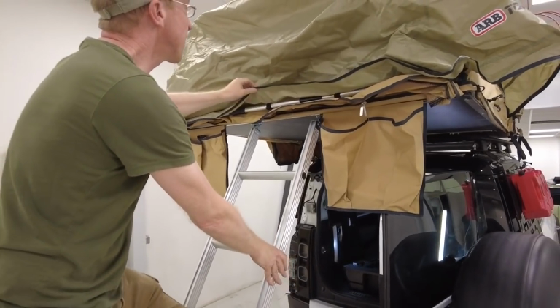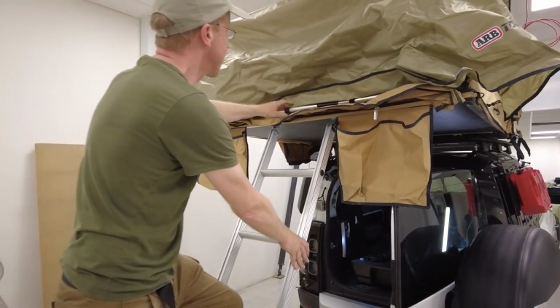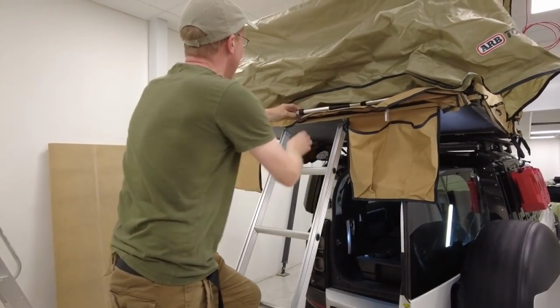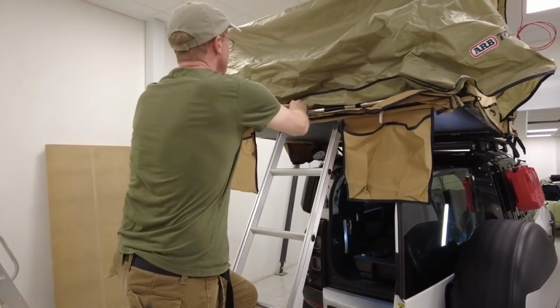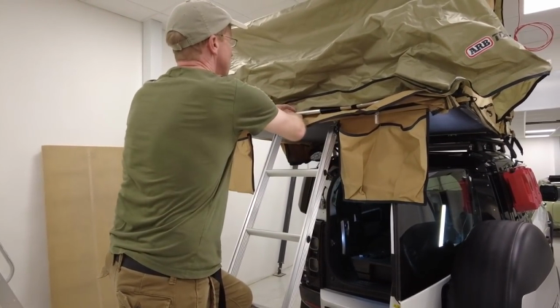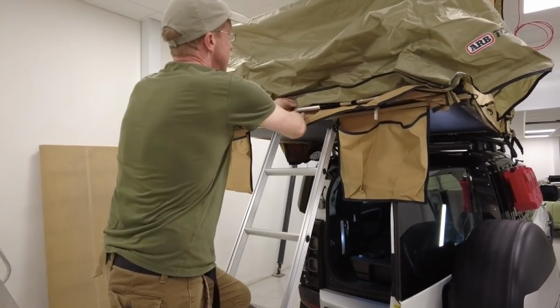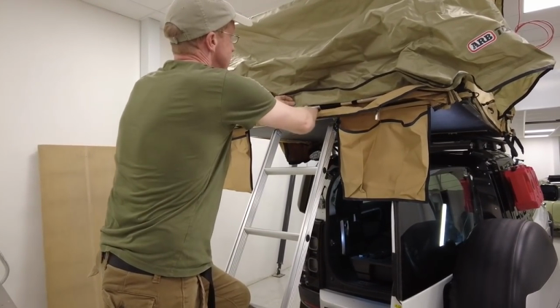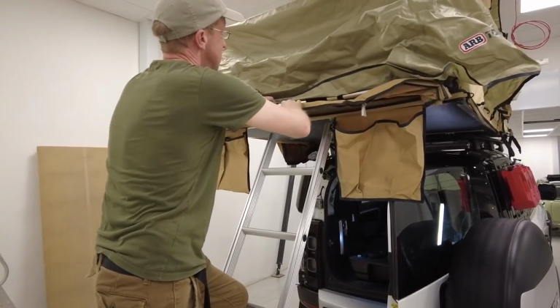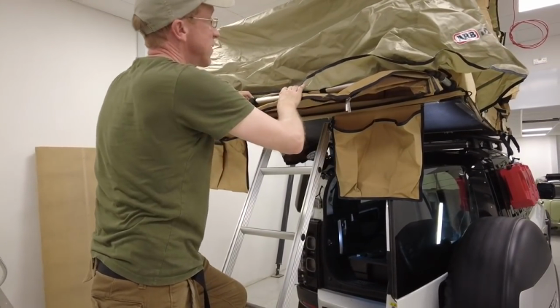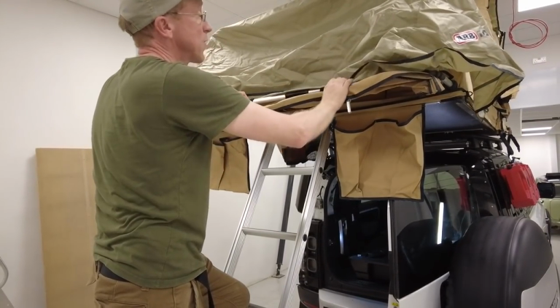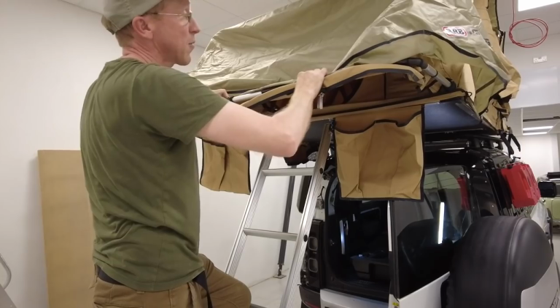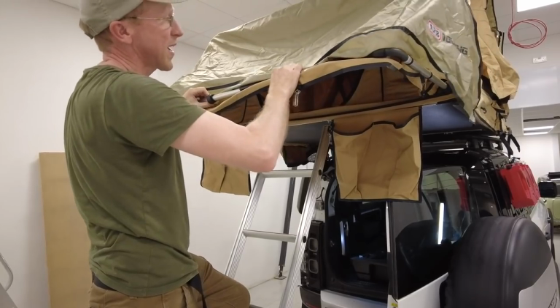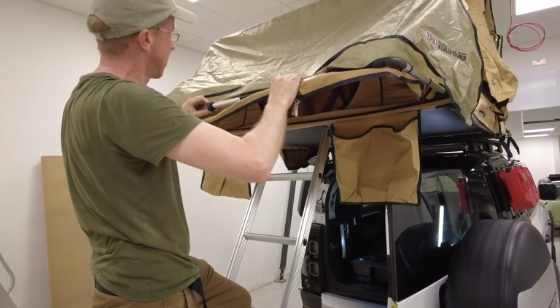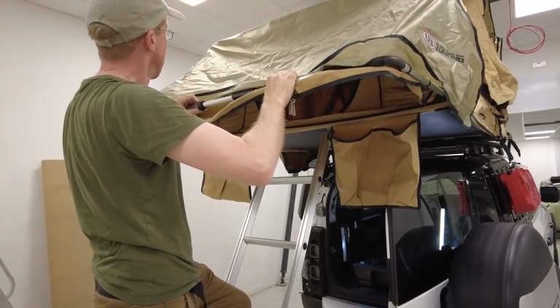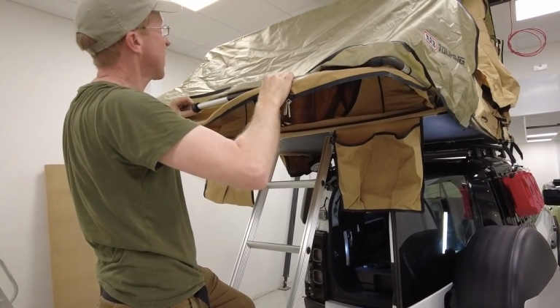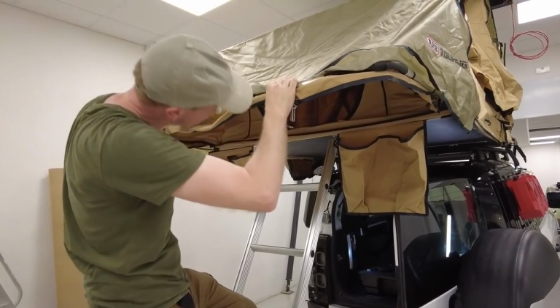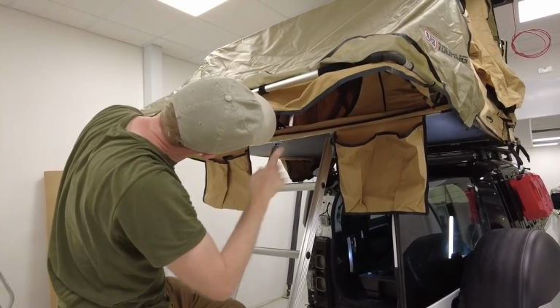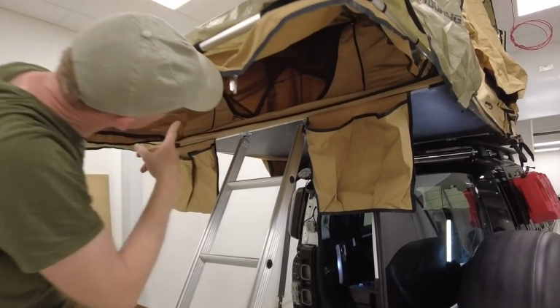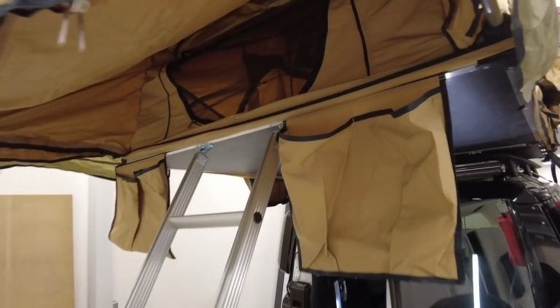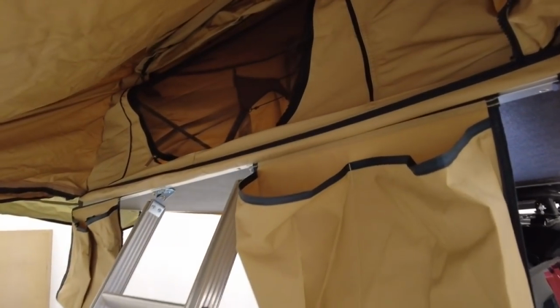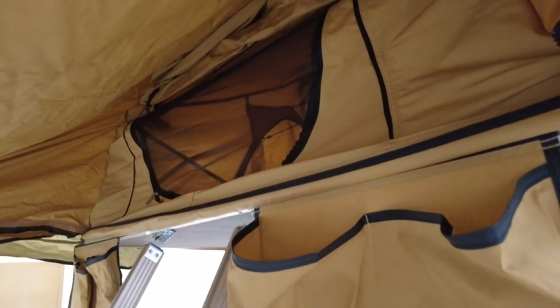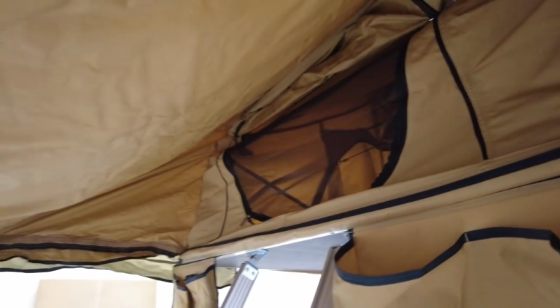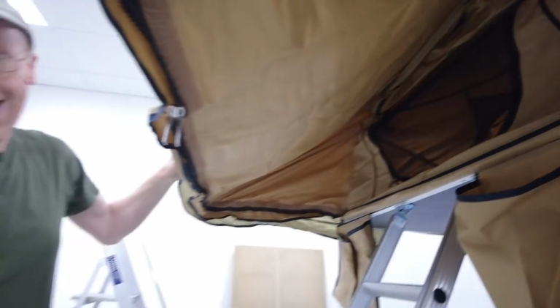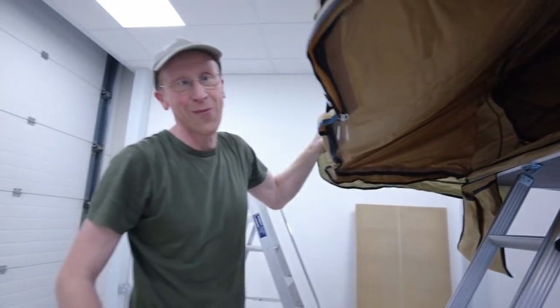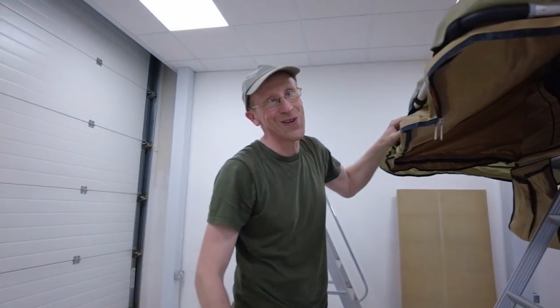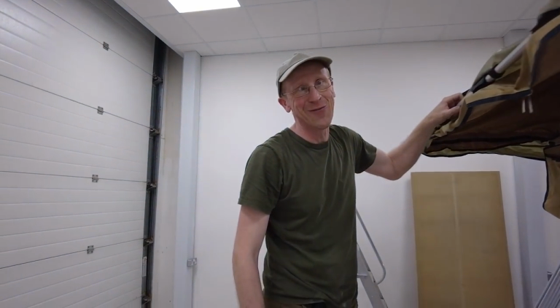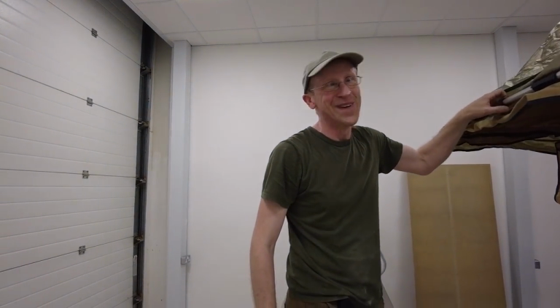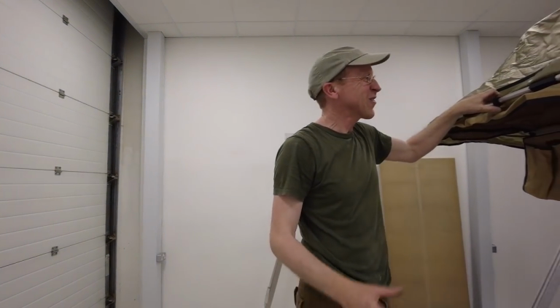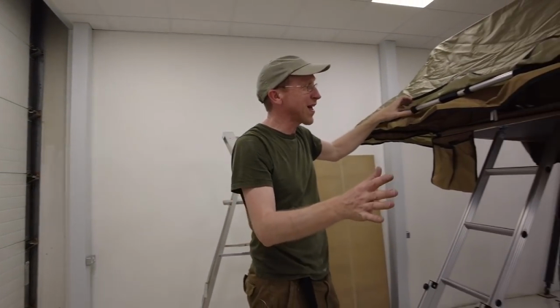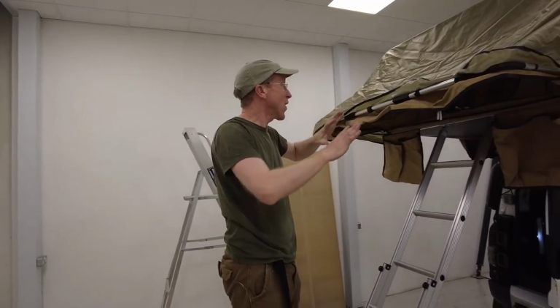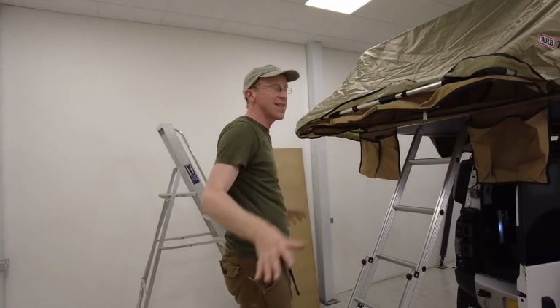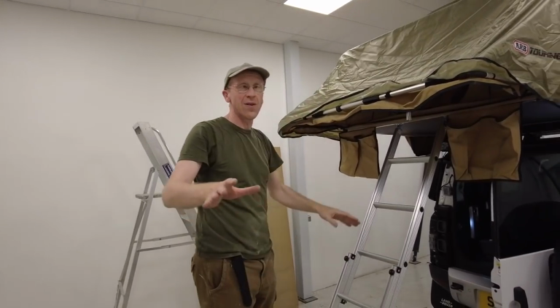There's all this extension as well — look at that. And then I'm in! Clearly we haven't done much work. We are going to end this video here. This has been putting the ARB Simpson roof tent on your Land Rover Defender 110 — not sure if that's the official way but it's the way we're working on doing it. We'll test it.